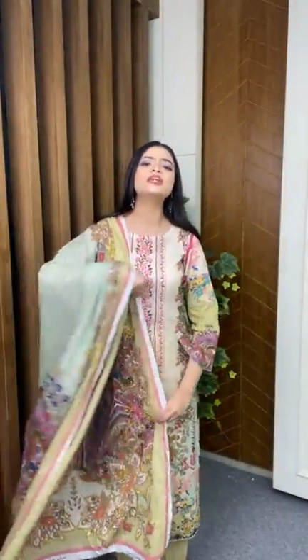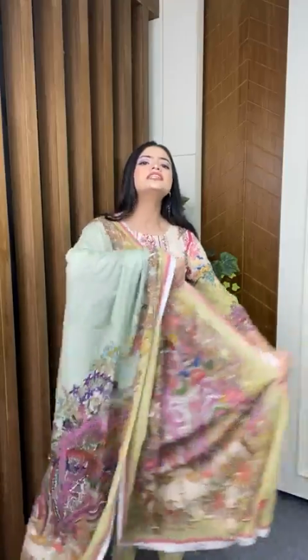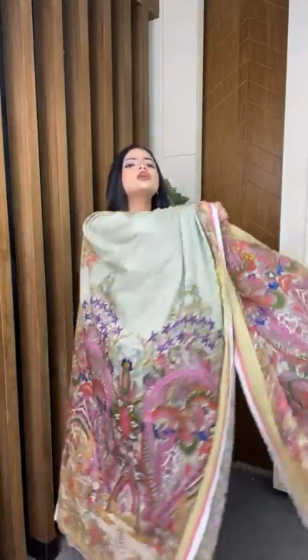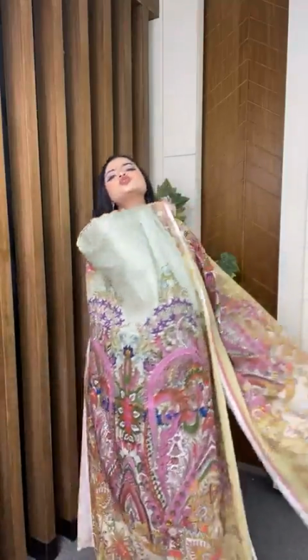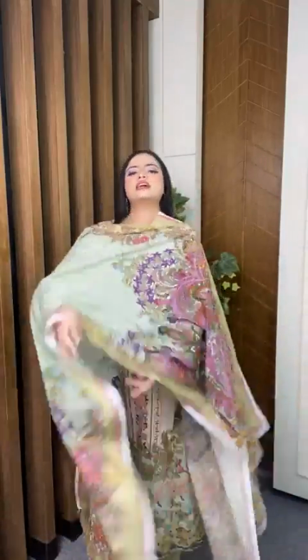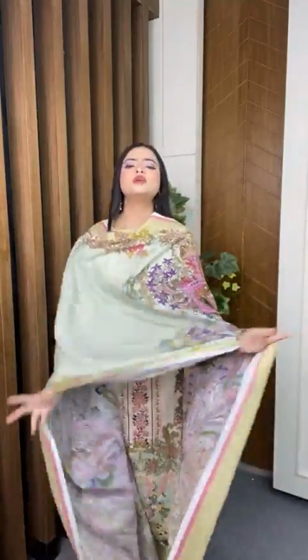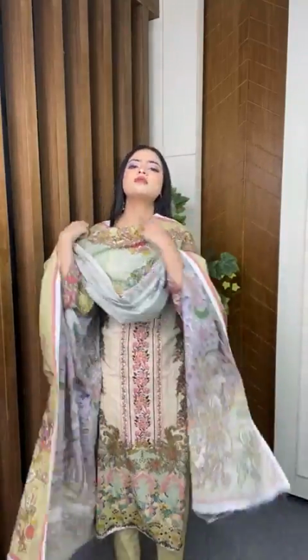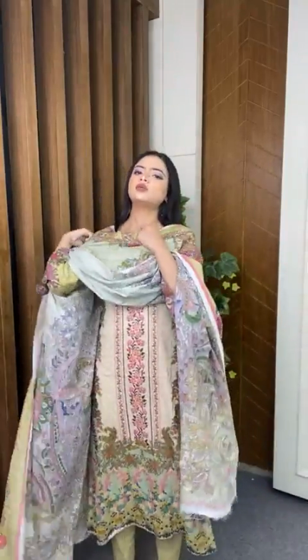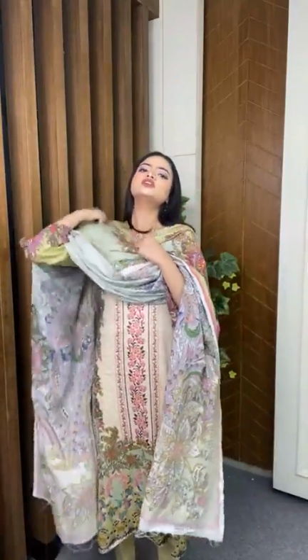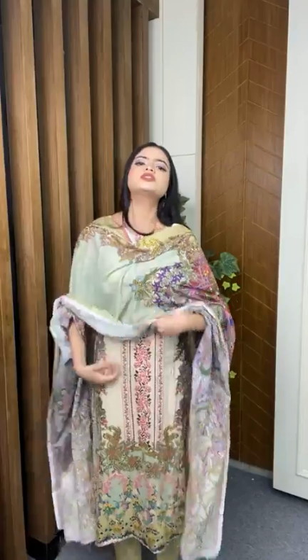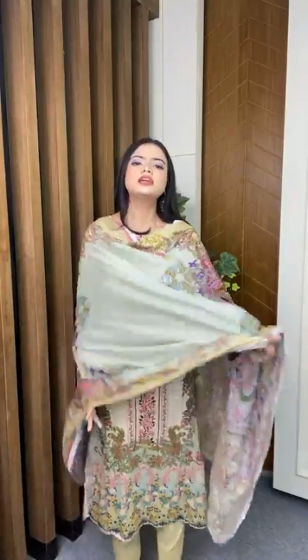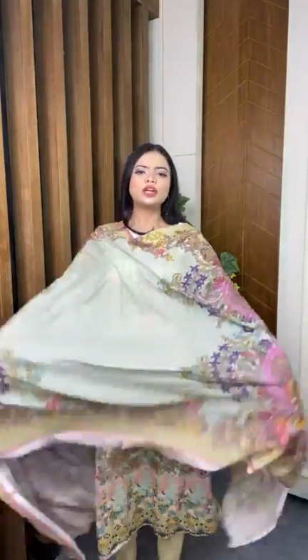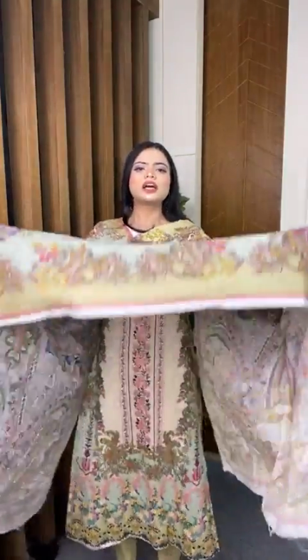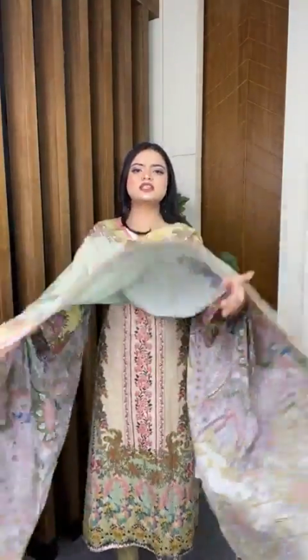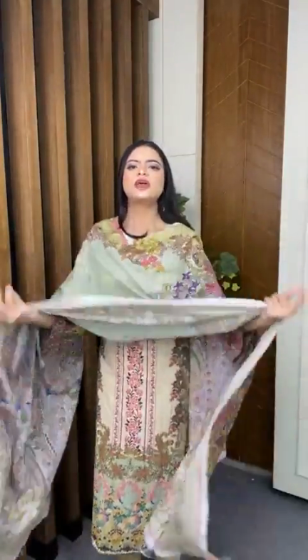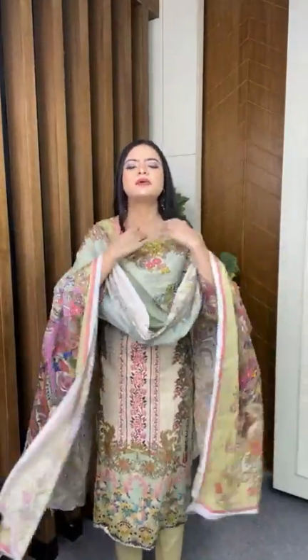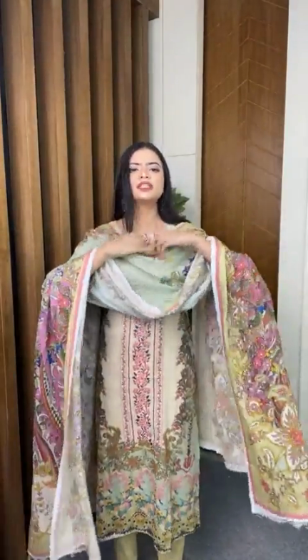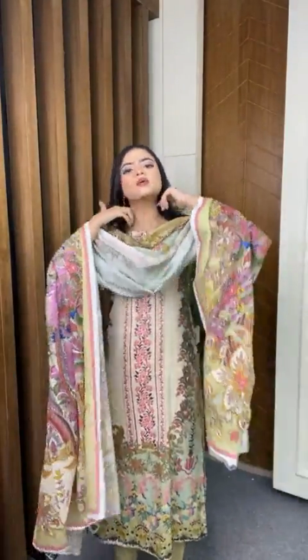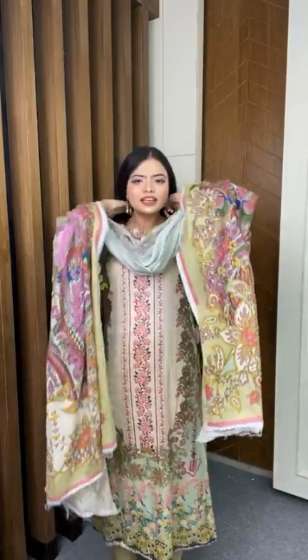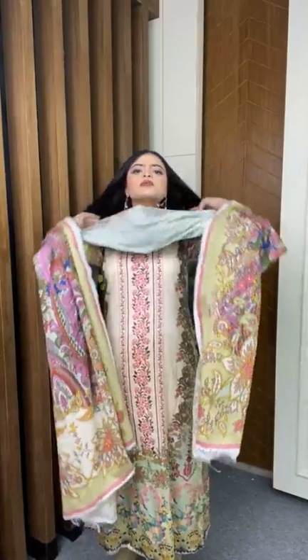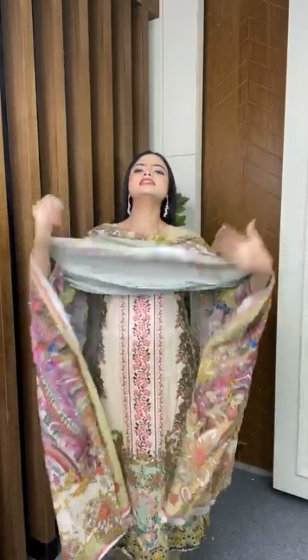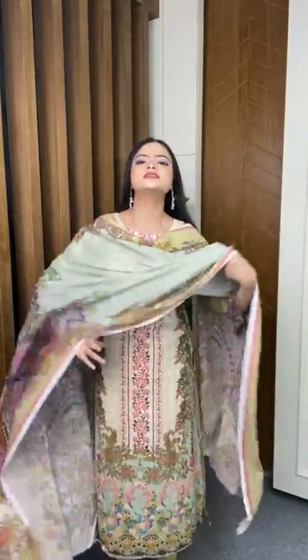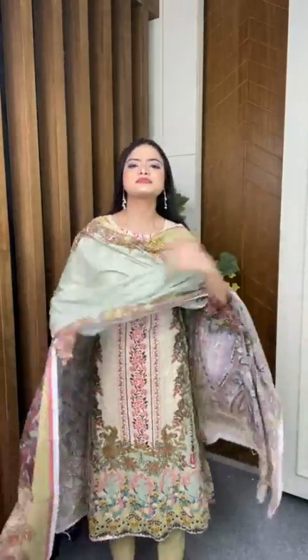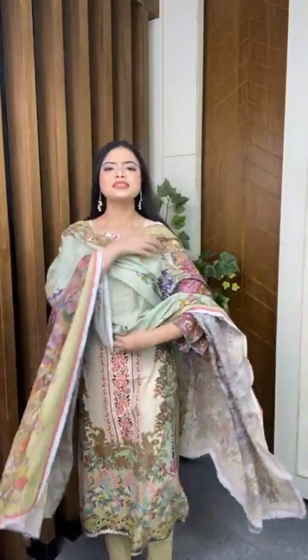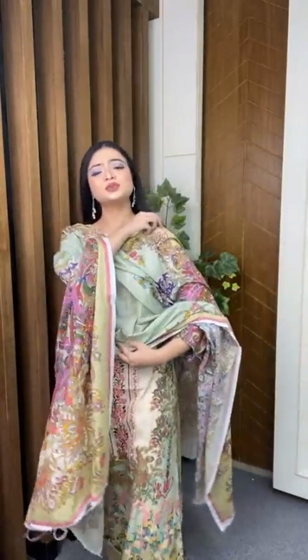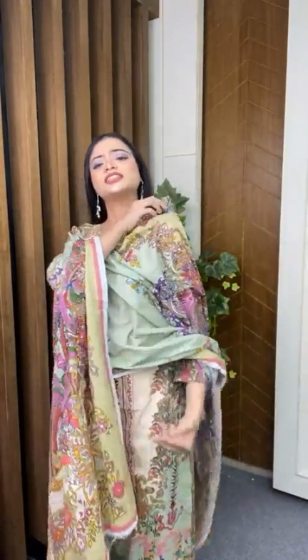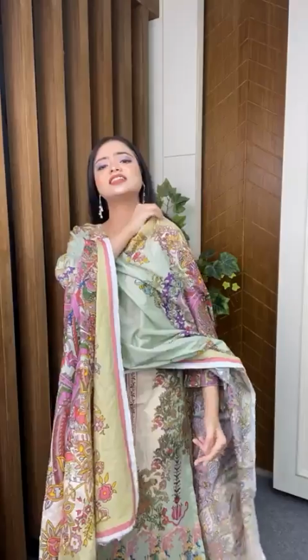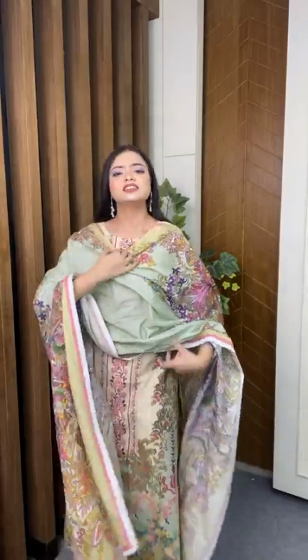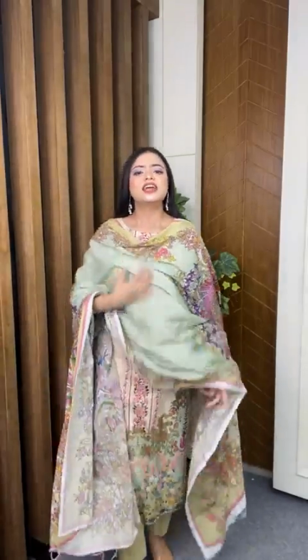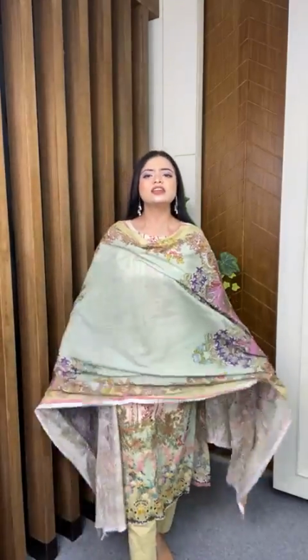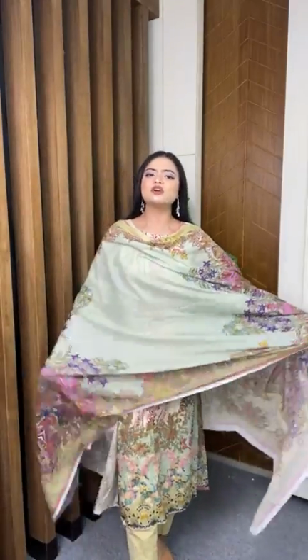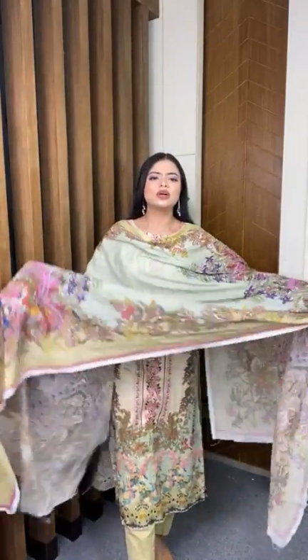Today we are going to see the dress — I am going to carry it this way. Look how it looks. Look at the dress!